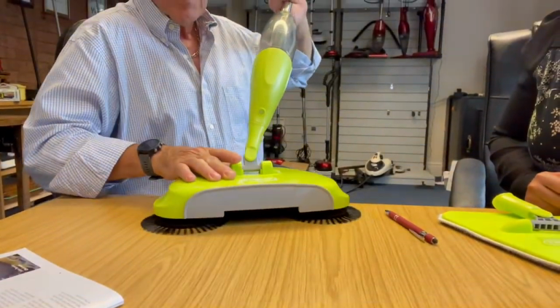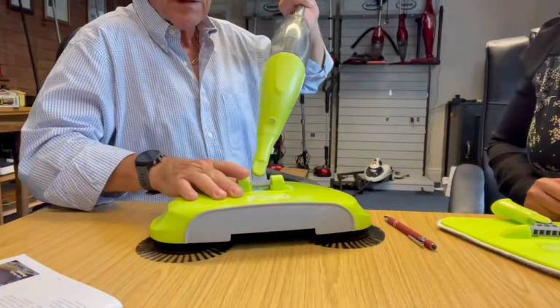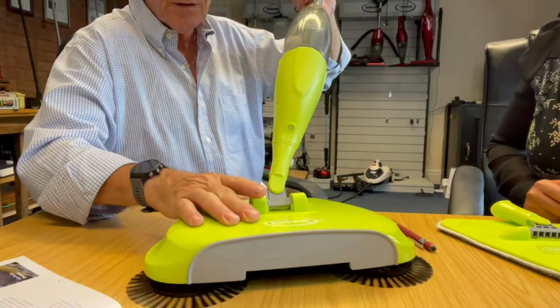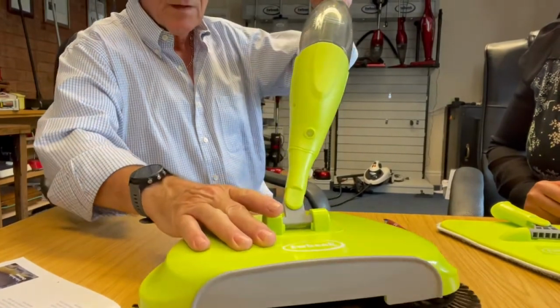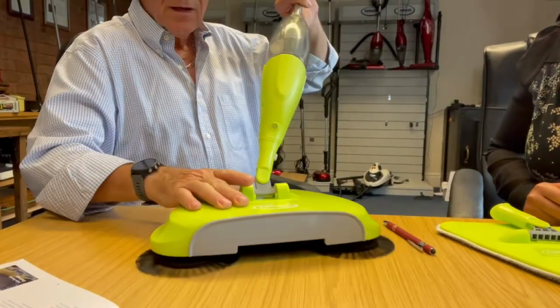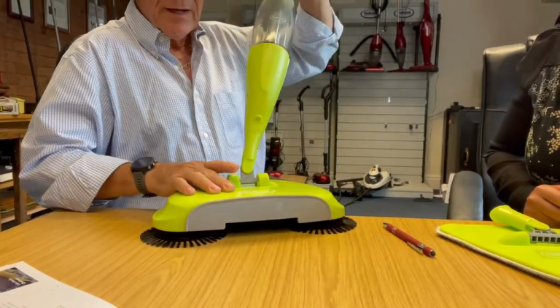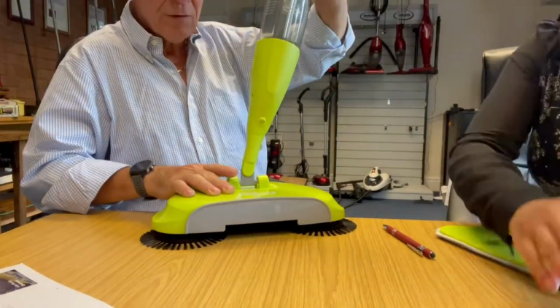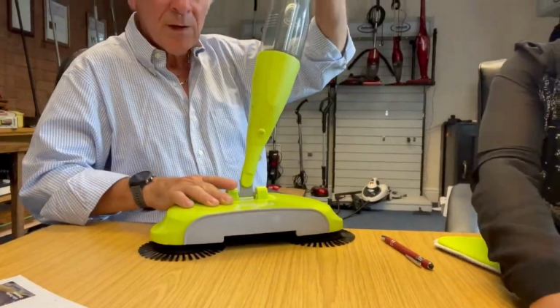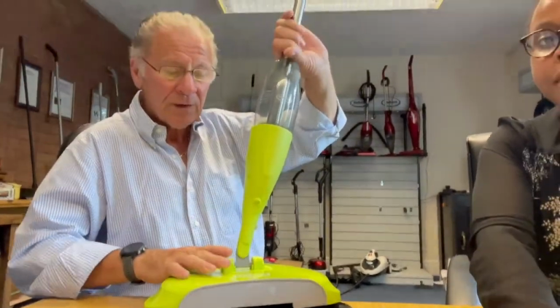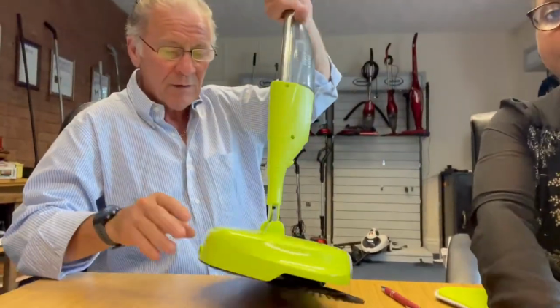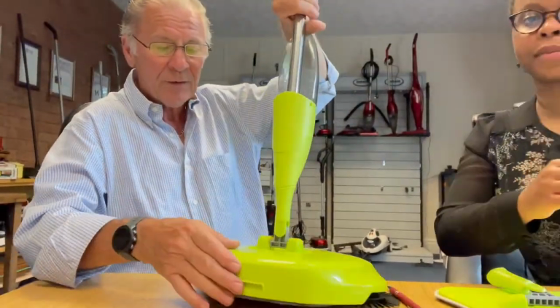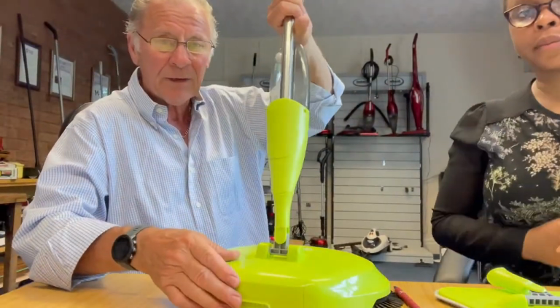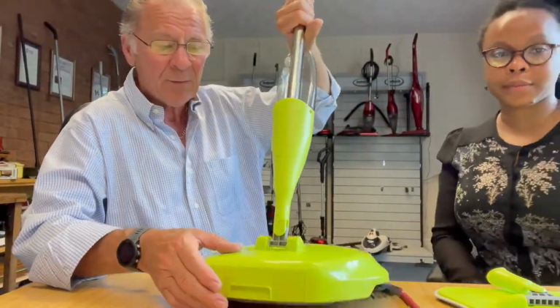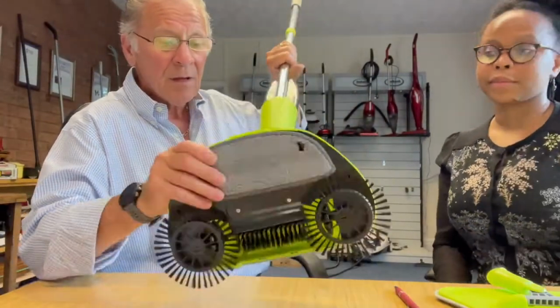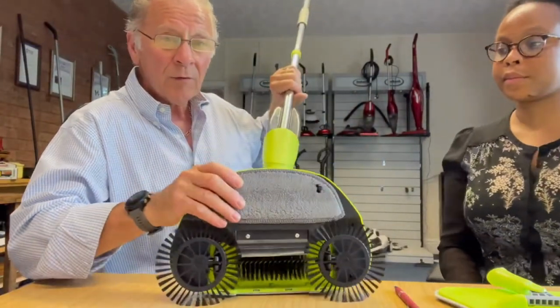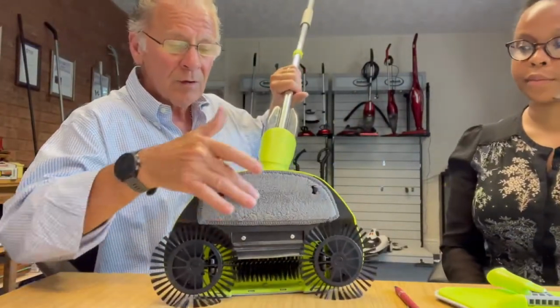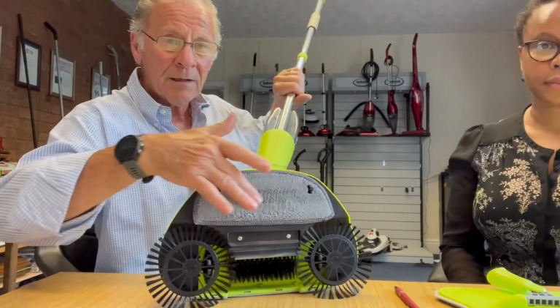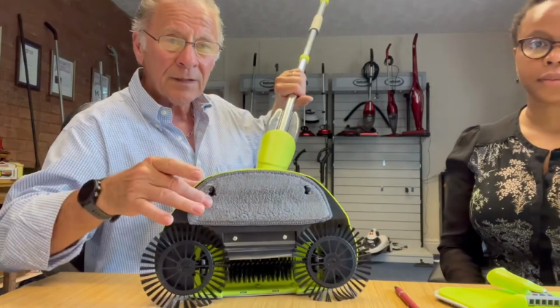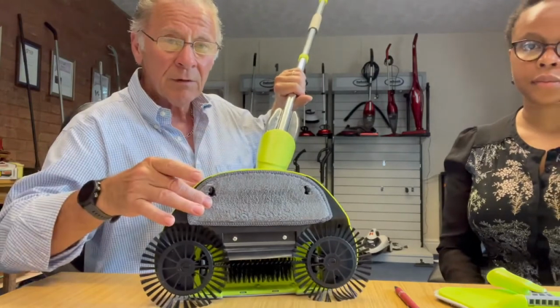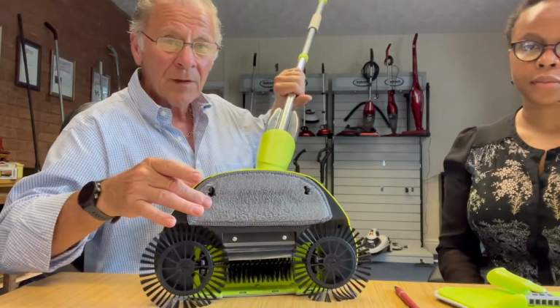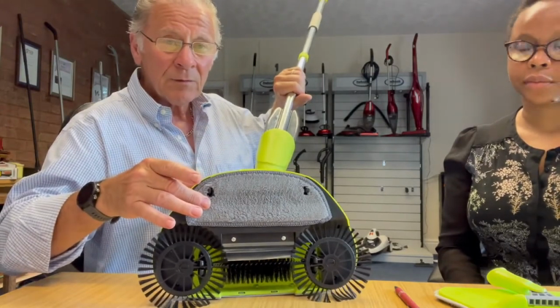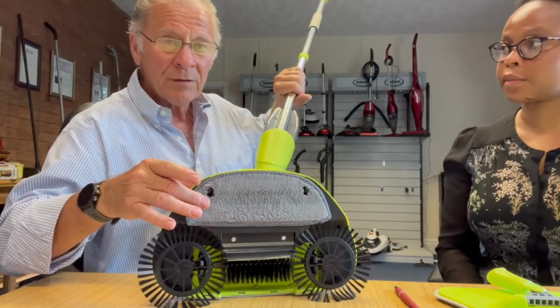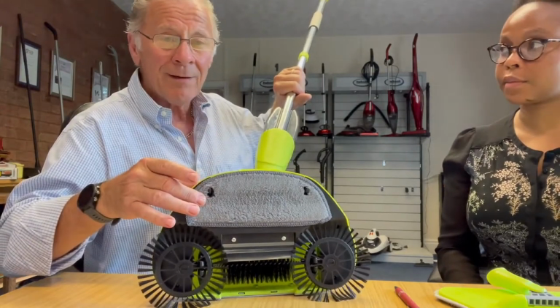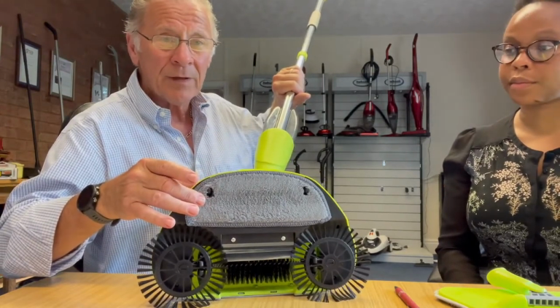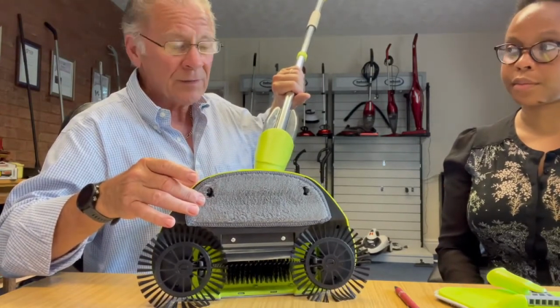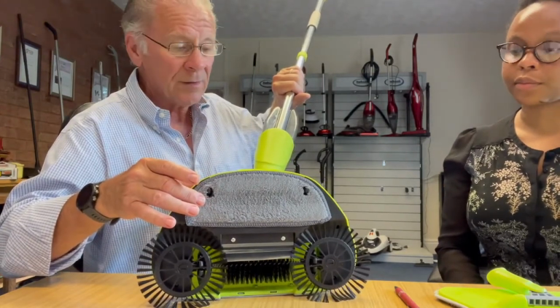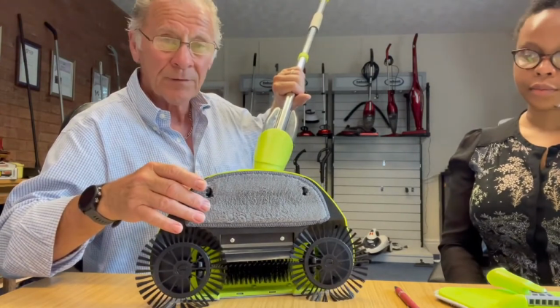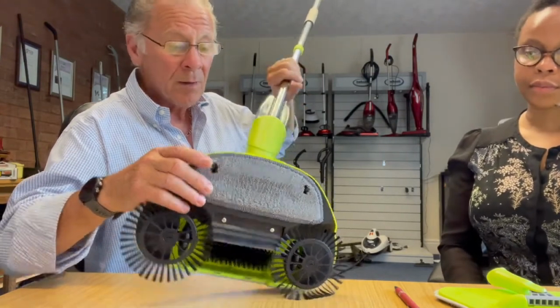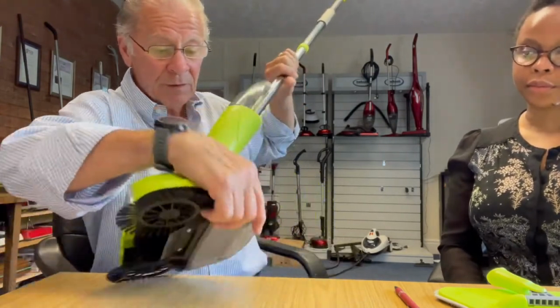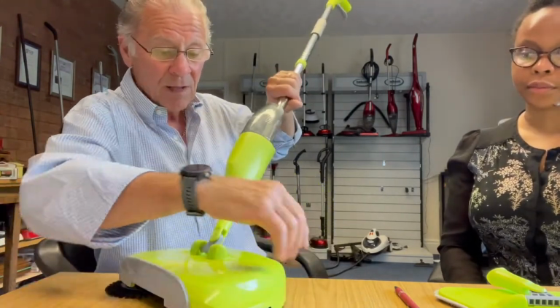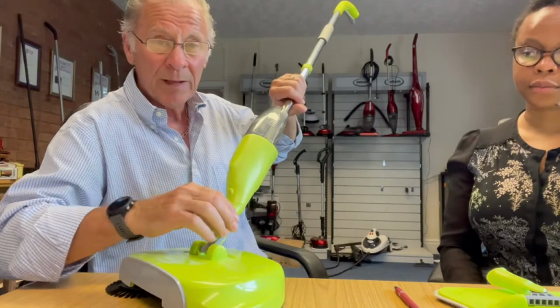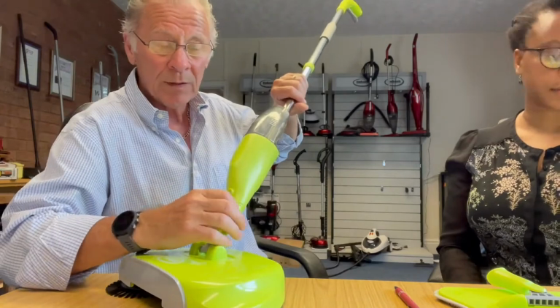We've picked up the dirt enabling you to mop afterwards. We're not happy with just having a sweeper — we've also put on here a duster as well, which will make sure you get every piece of dust off the floor before you start mopping or polishing.